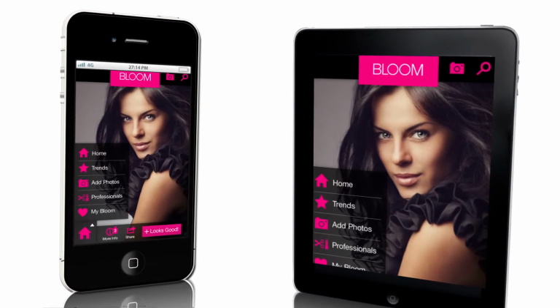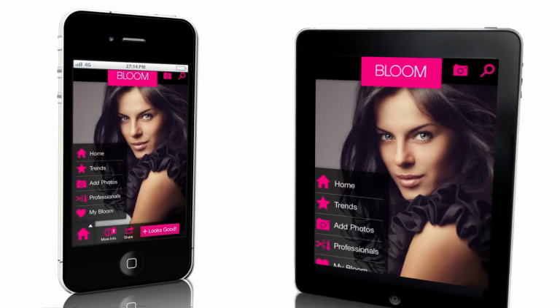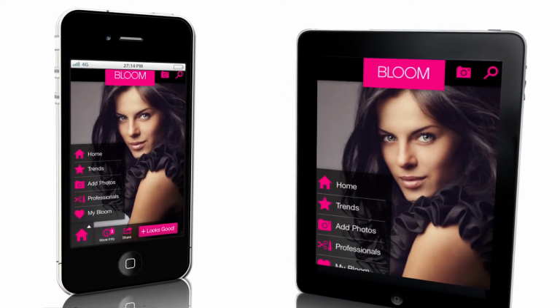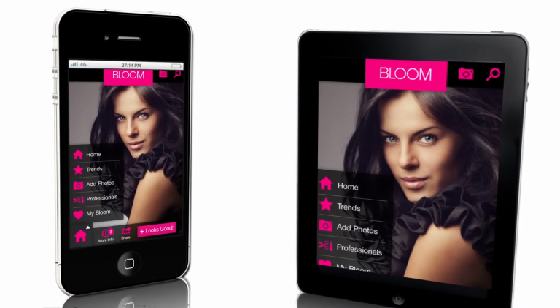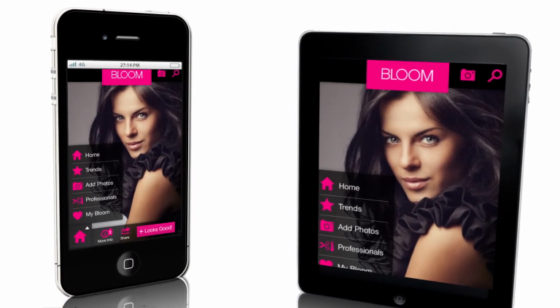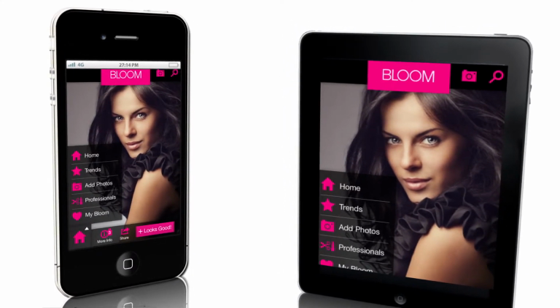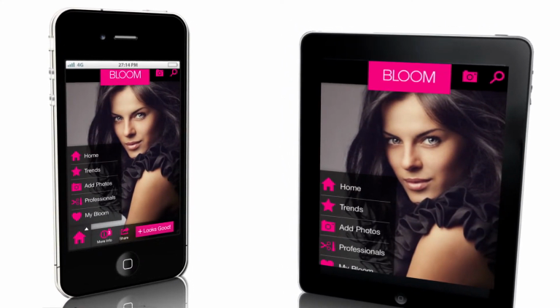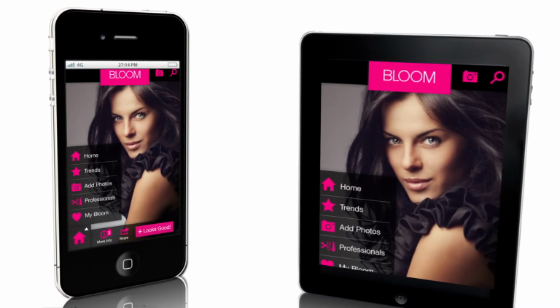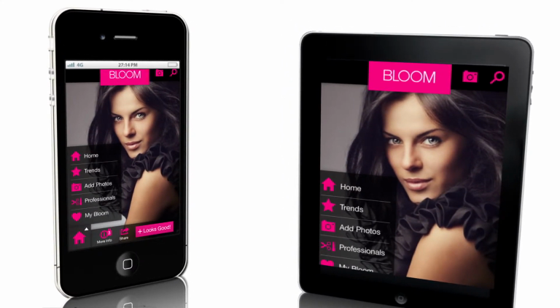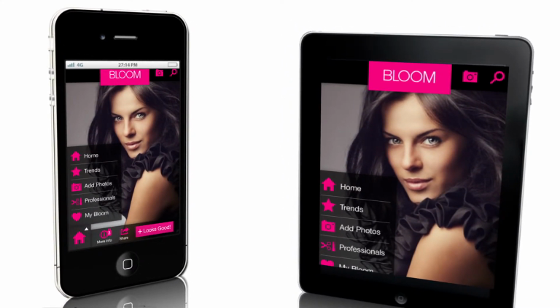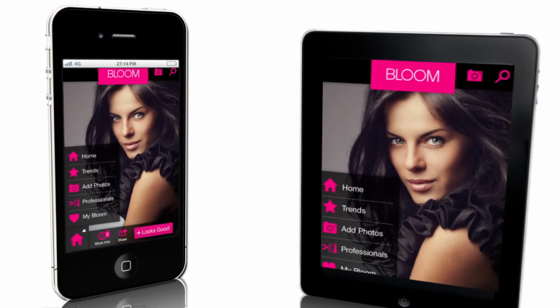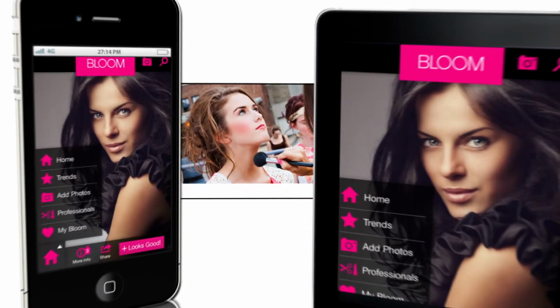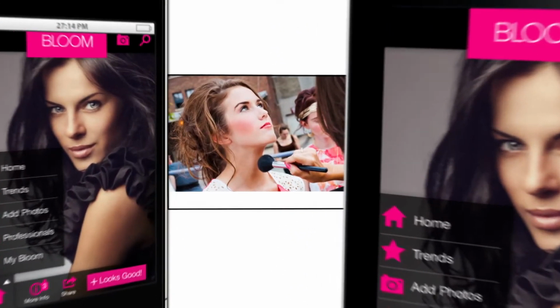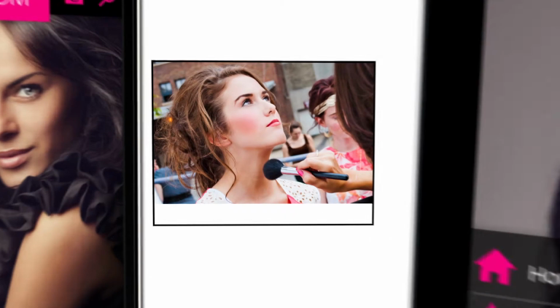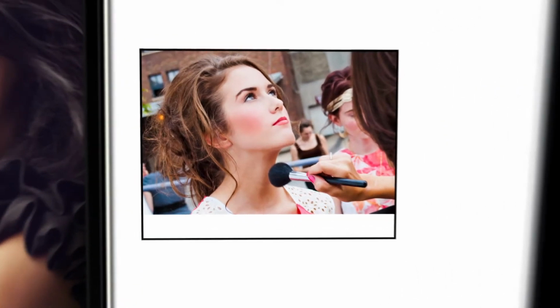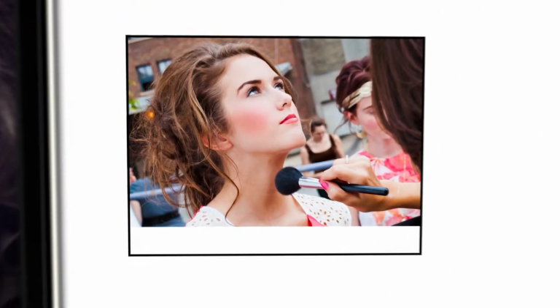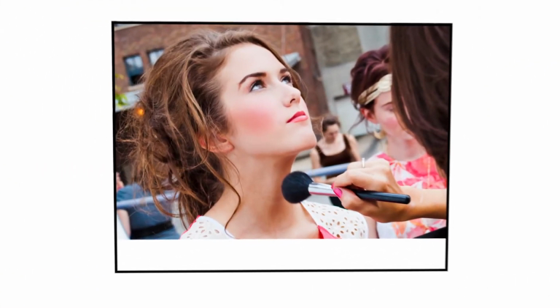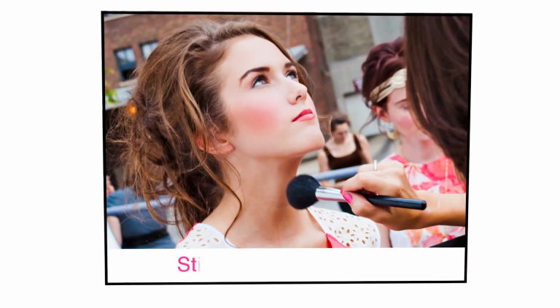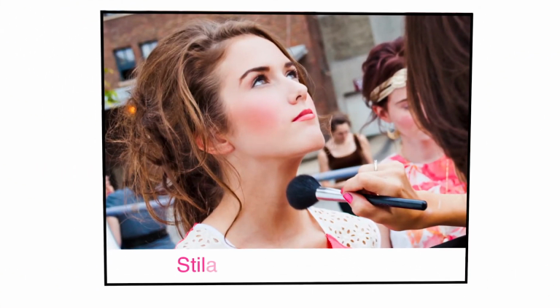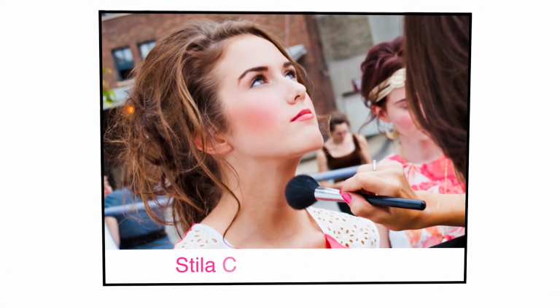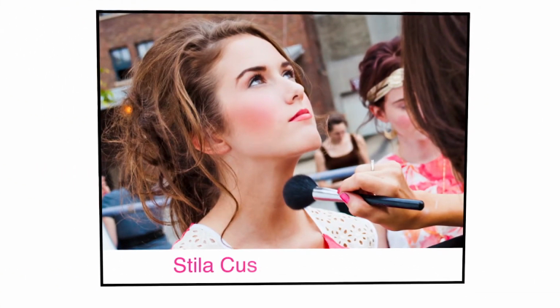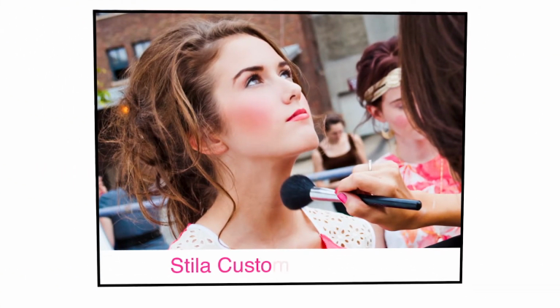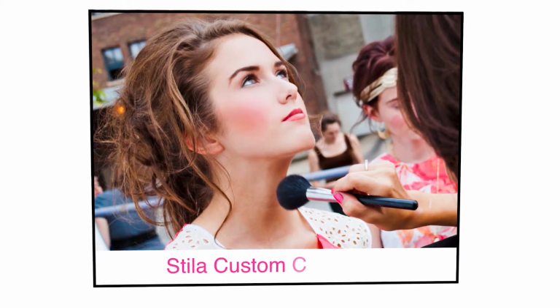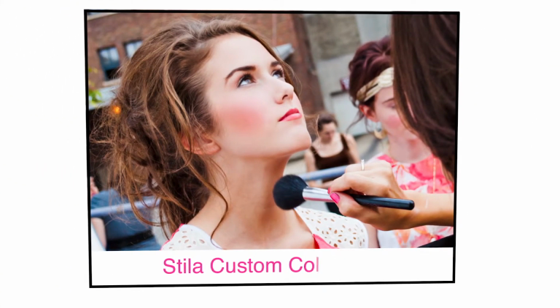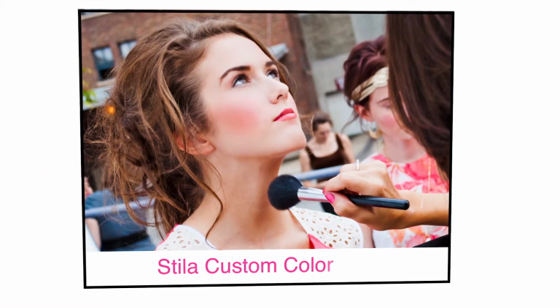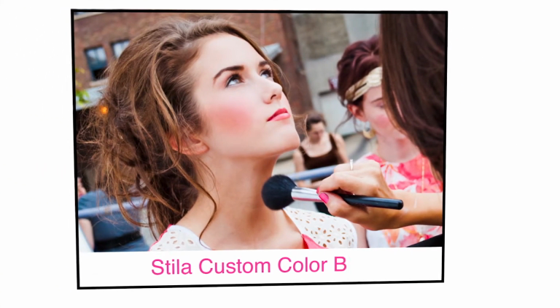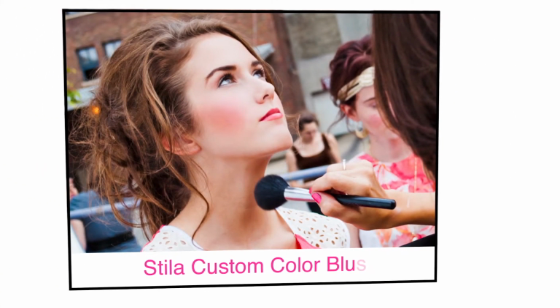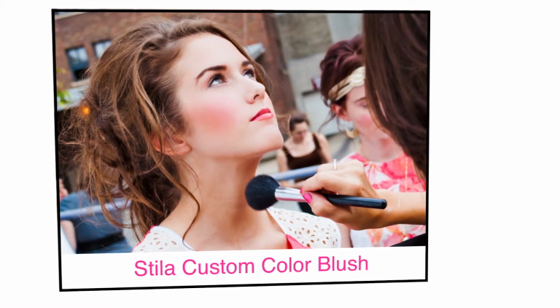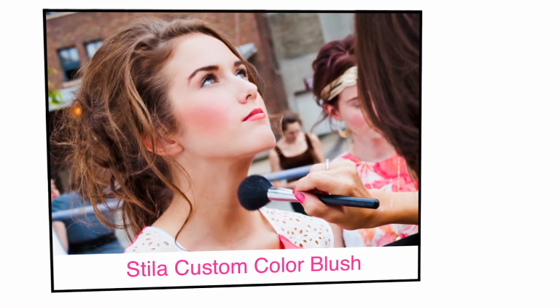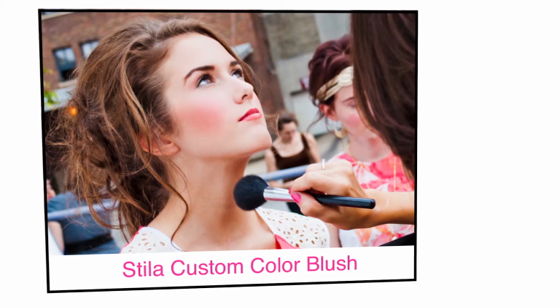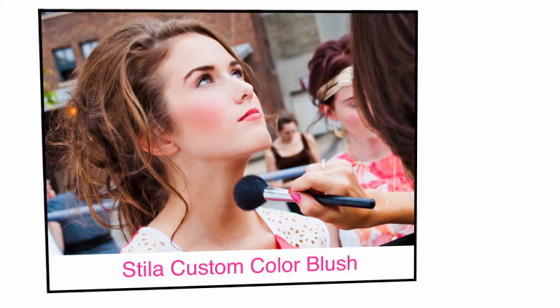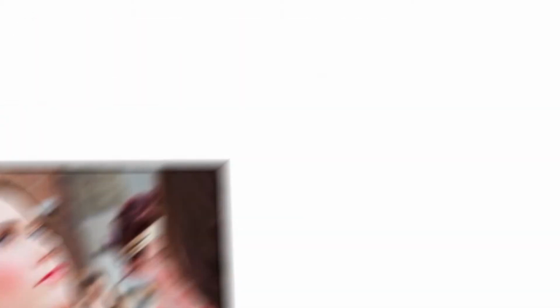Download our Bloom Beauty Trends app to easily capture shots of your clients' finished looks. Tag the products you use to help your clients and others recreate the look.